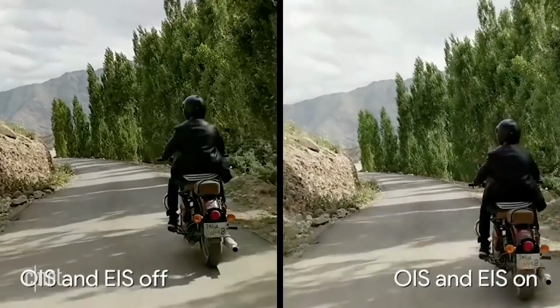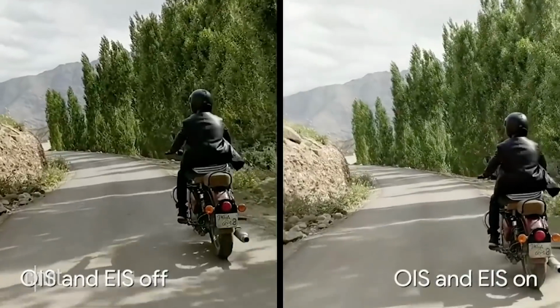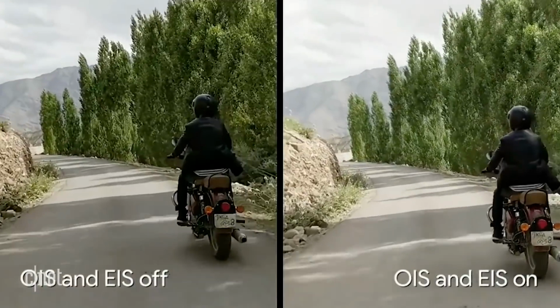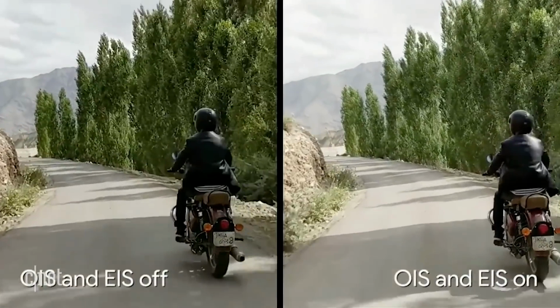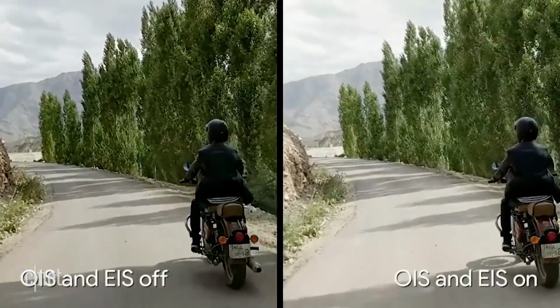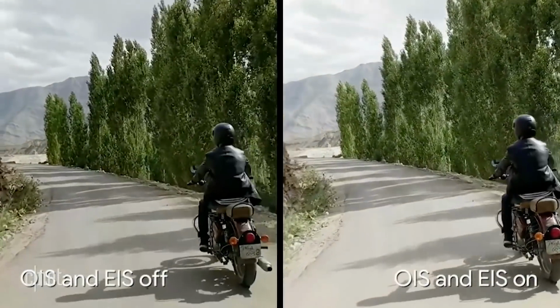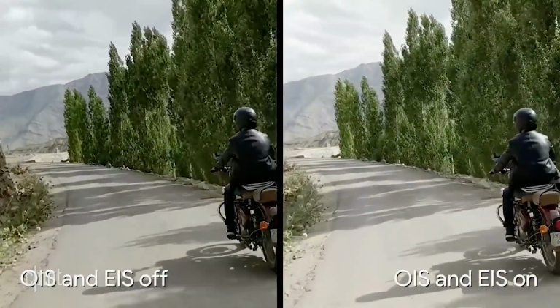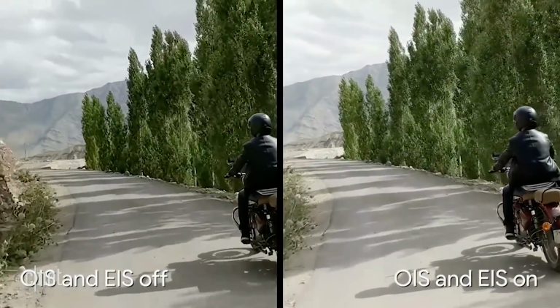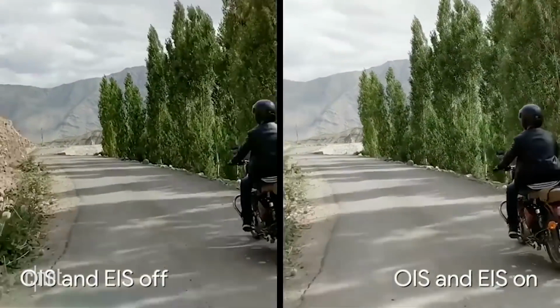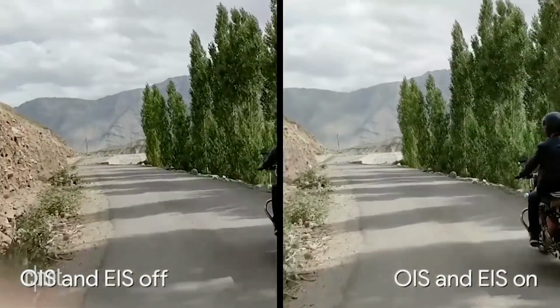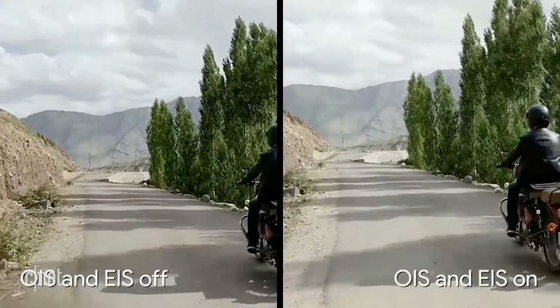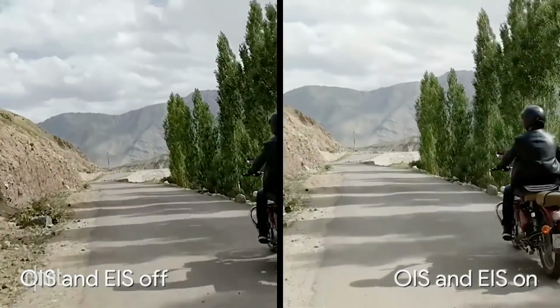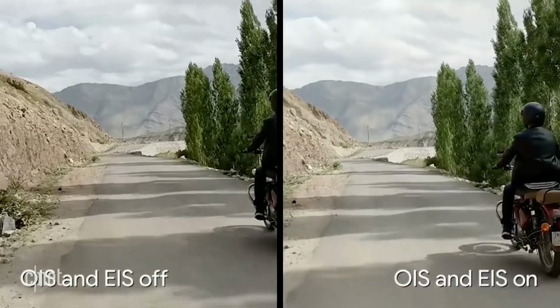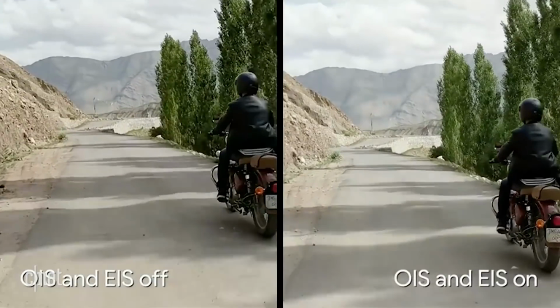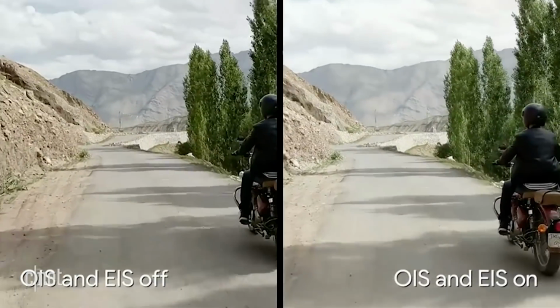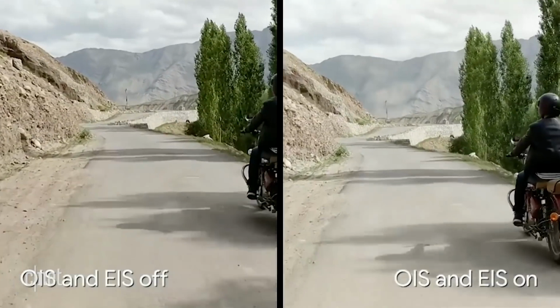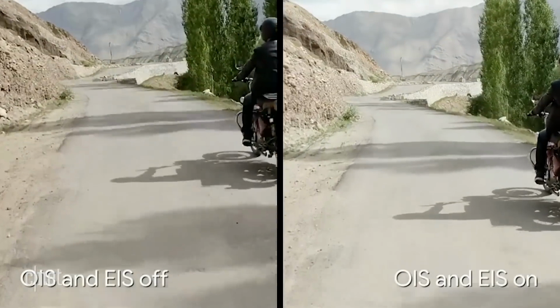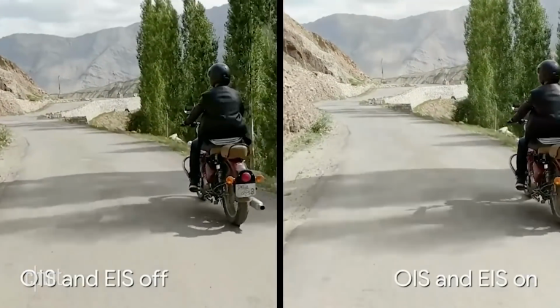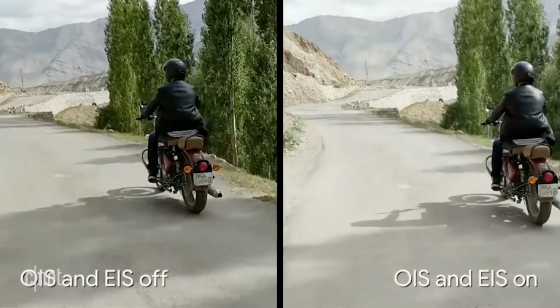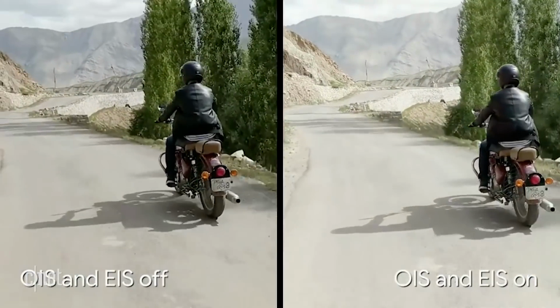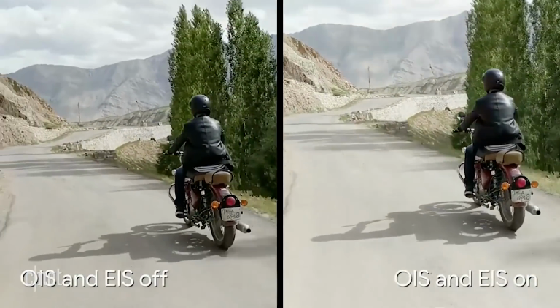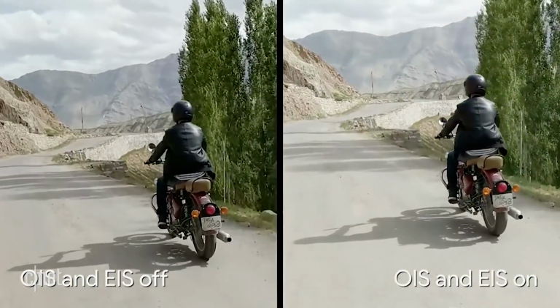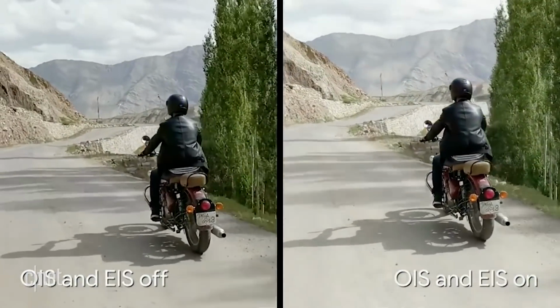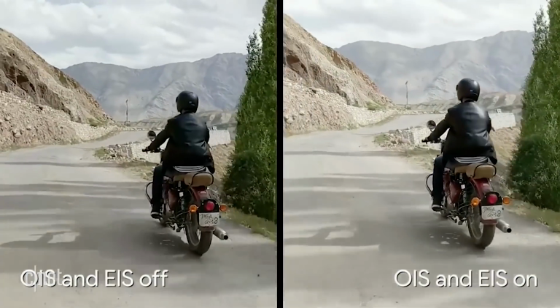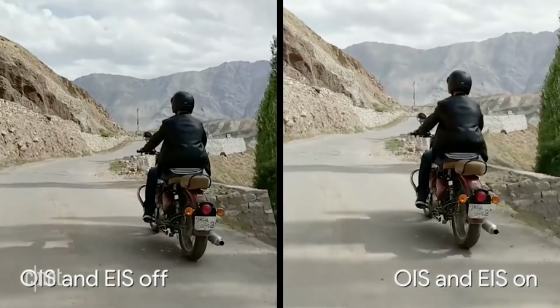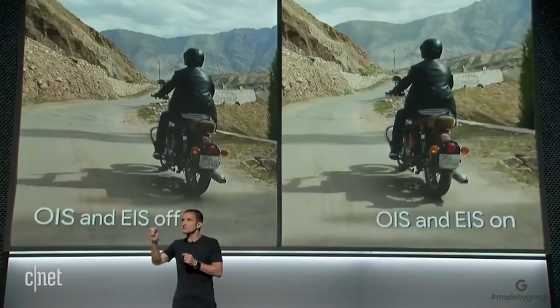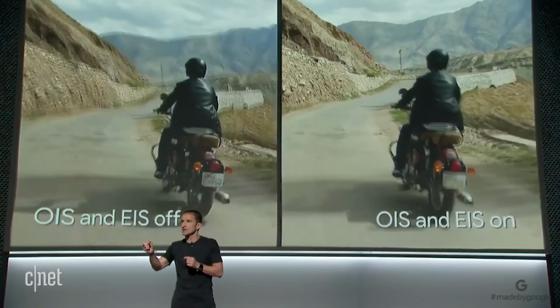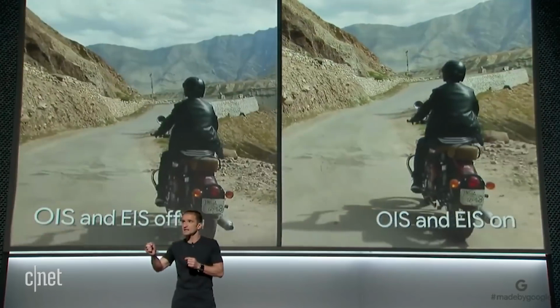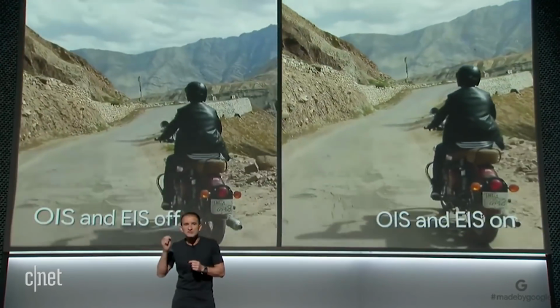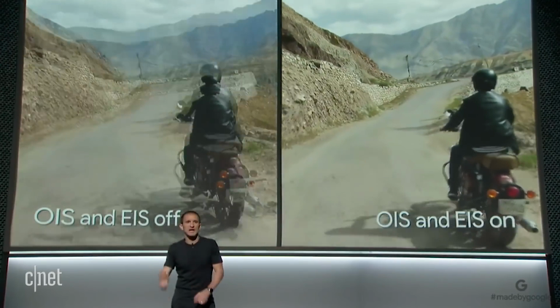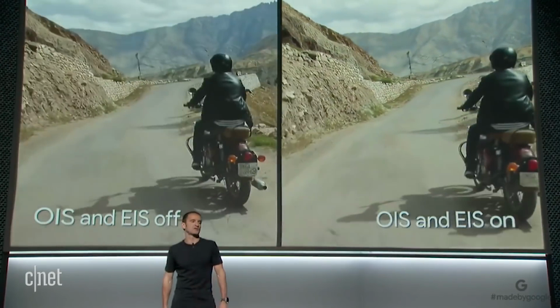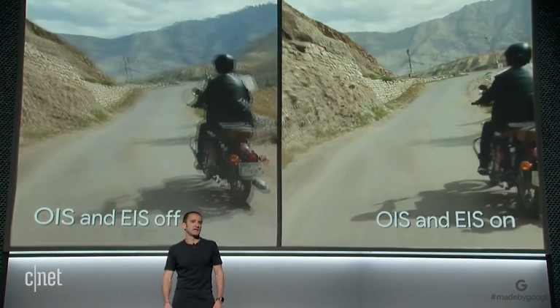During video recording on a Pixel 2, the OIS hardware actively corrects shake artifacts, while at the same time the software-based video stabilization uses intelligent frame look ahead to stabilize the overall video.